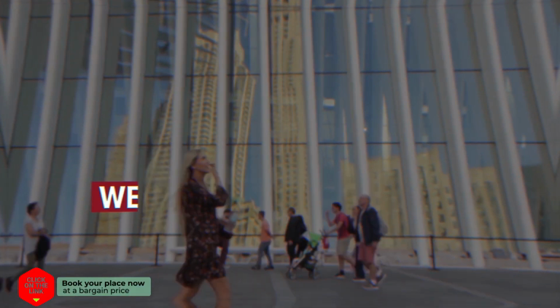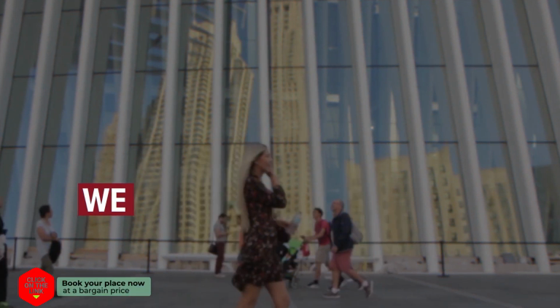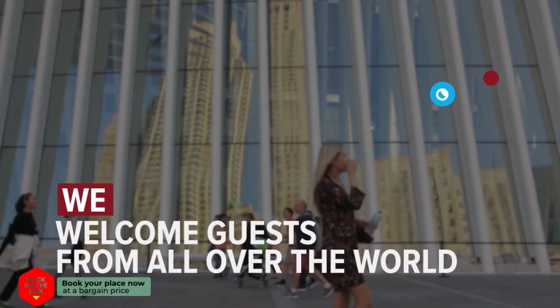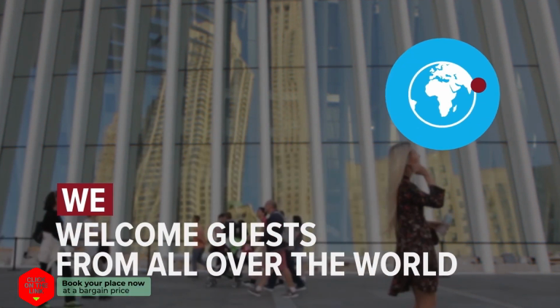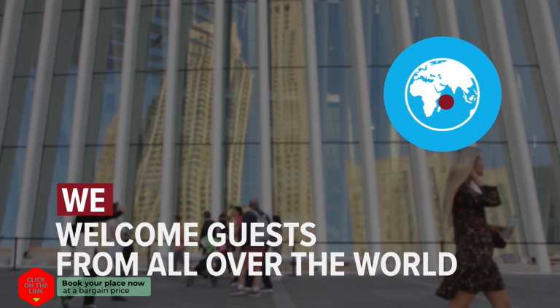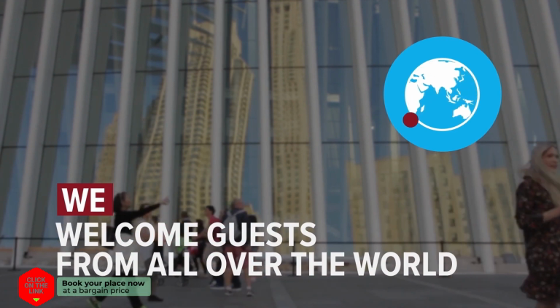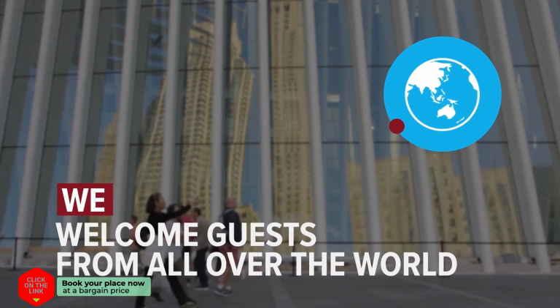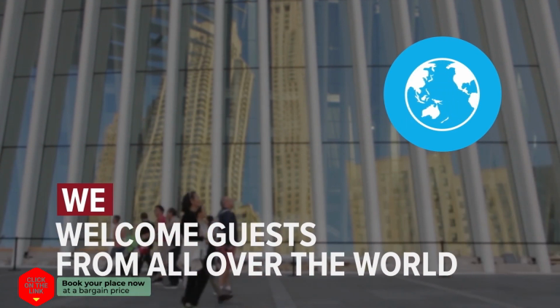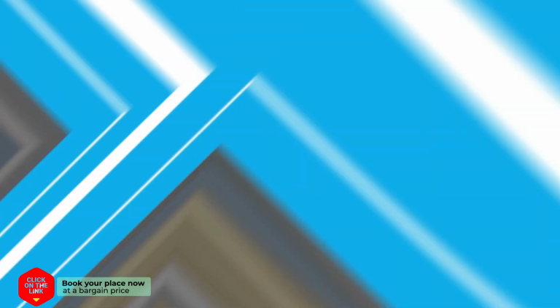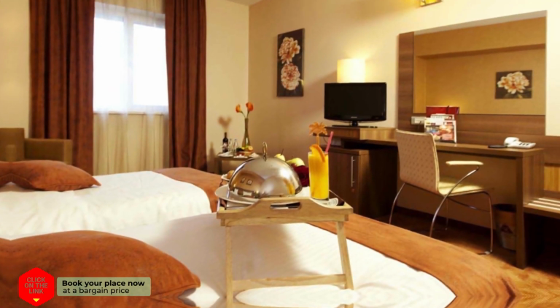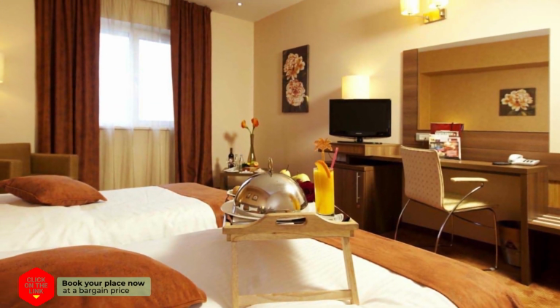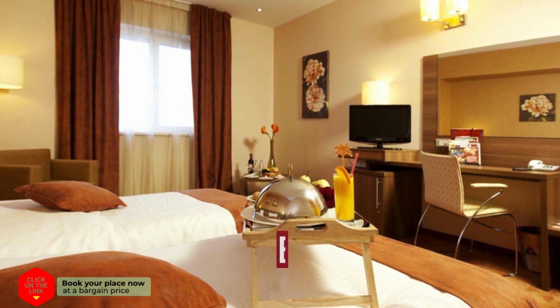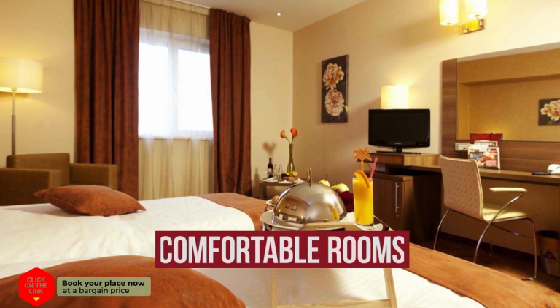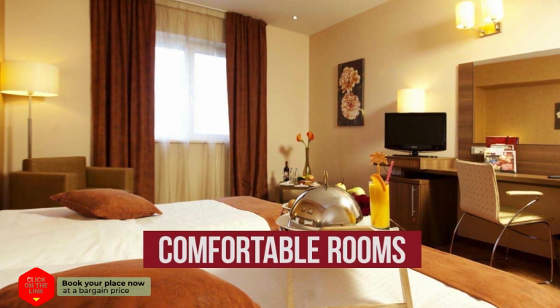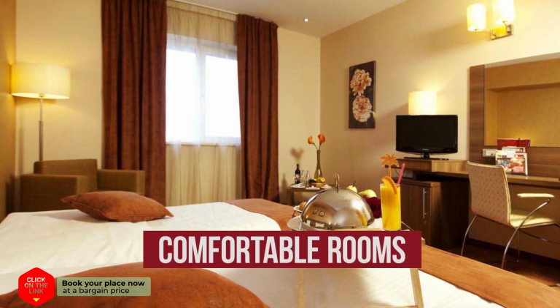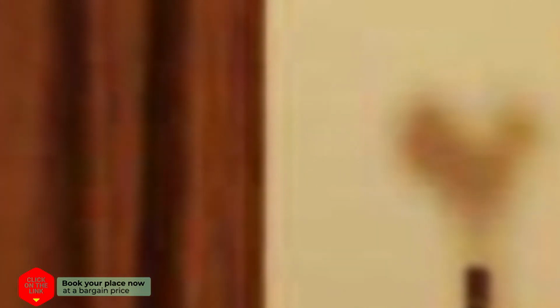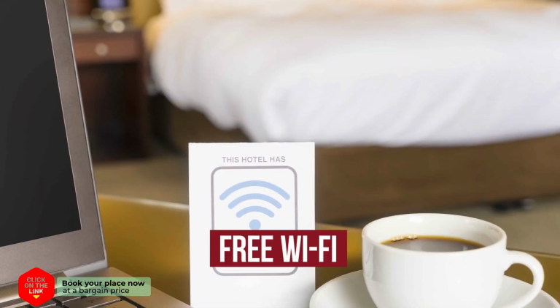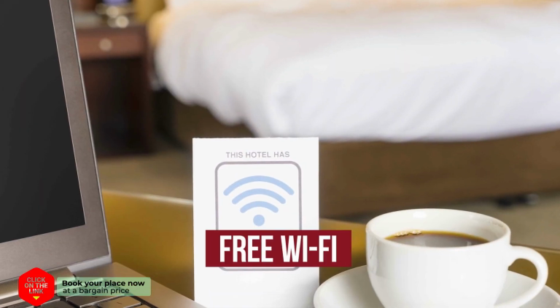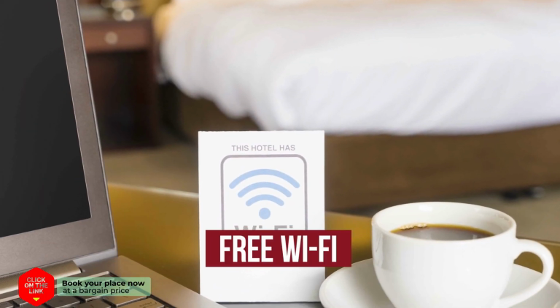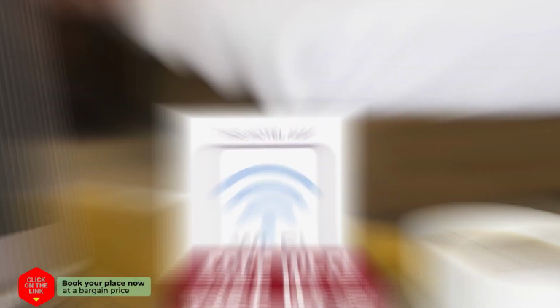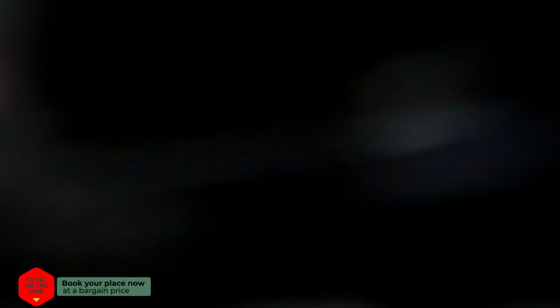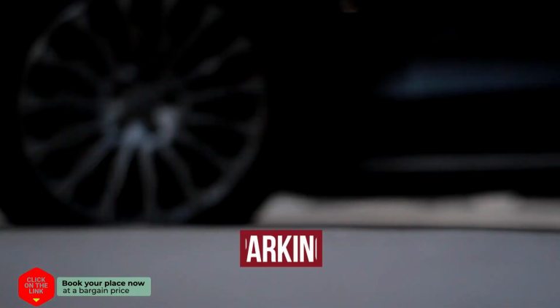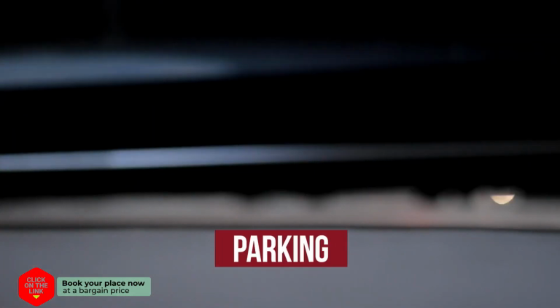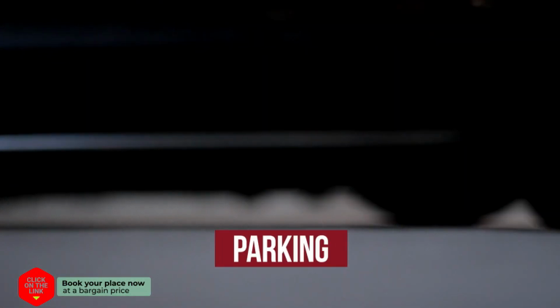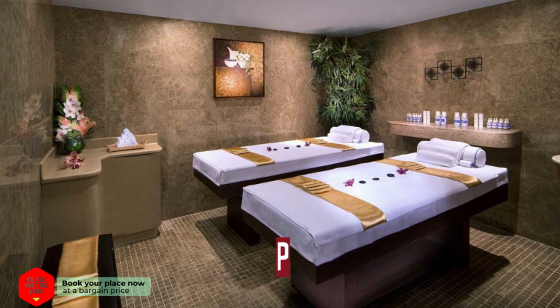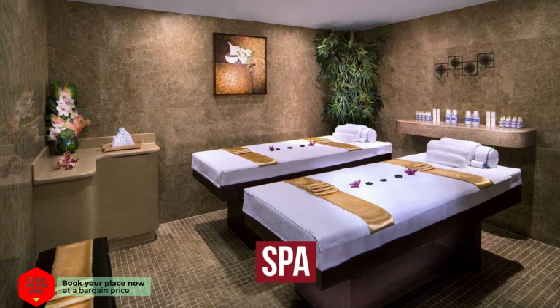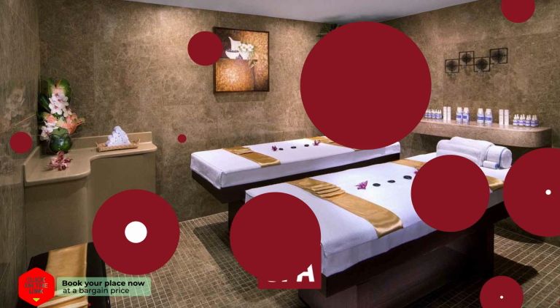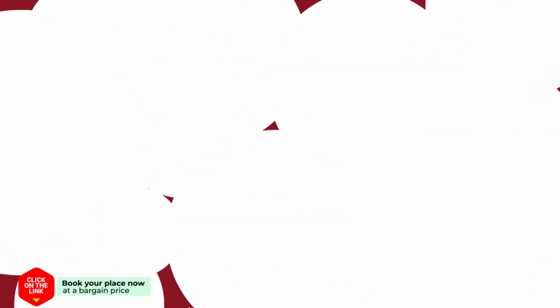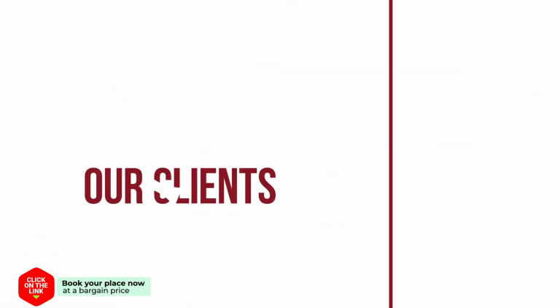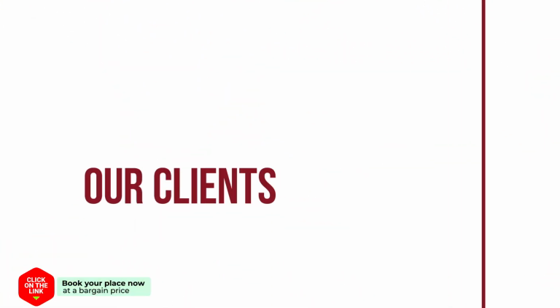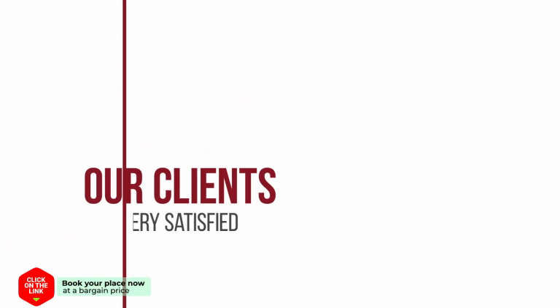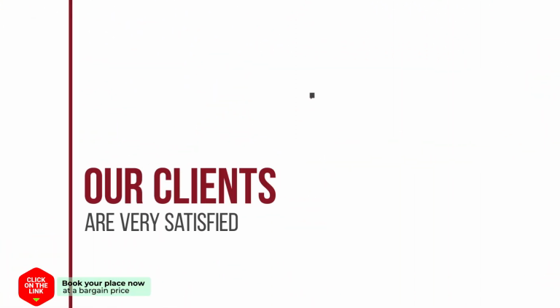We welcome guests from all over the world. The hotel has comfortable rooms, free Wi-Fi, parking, and spa. Our clients are very satisfied.